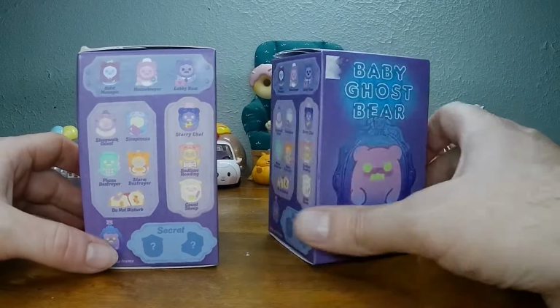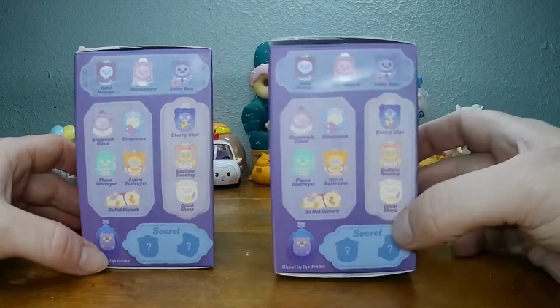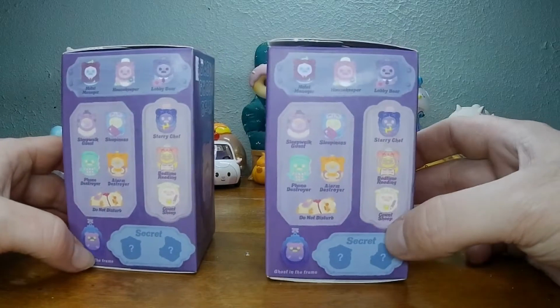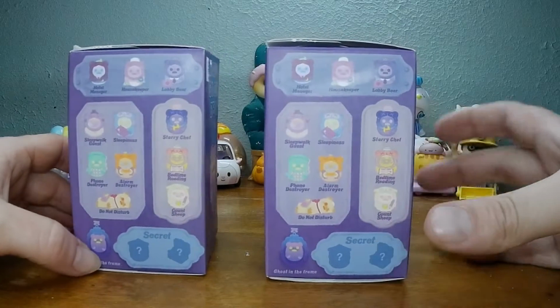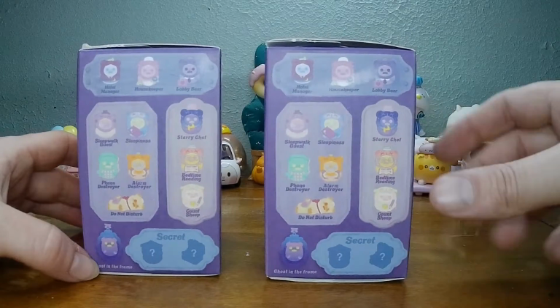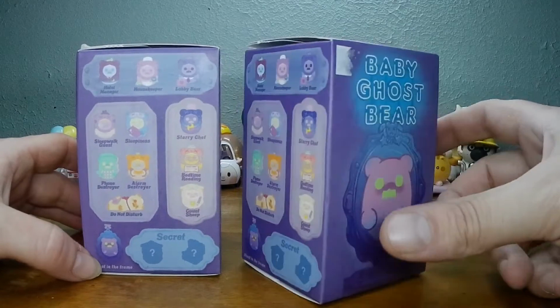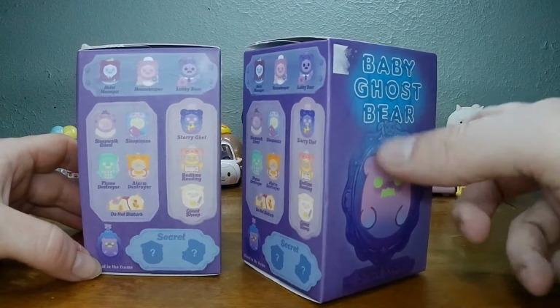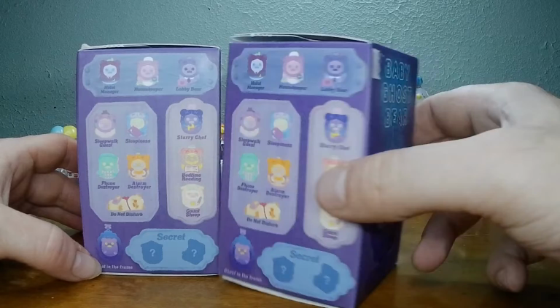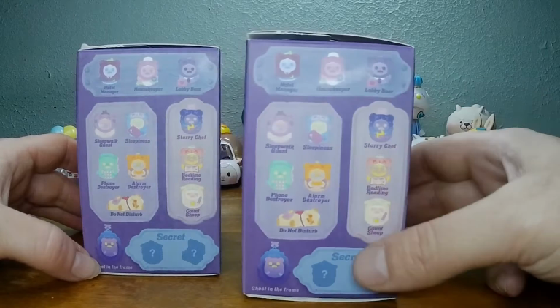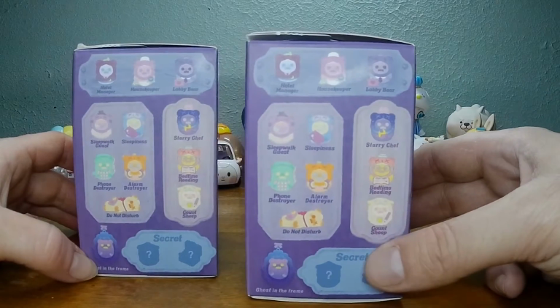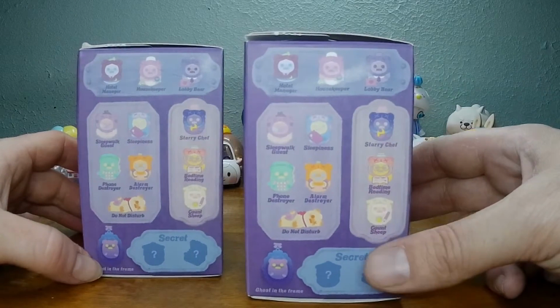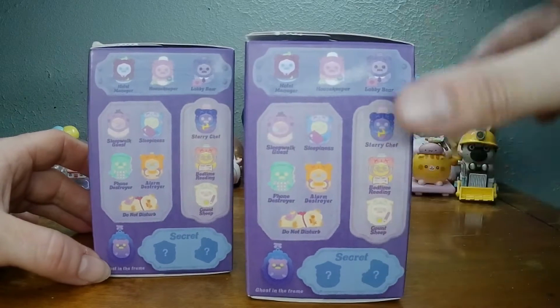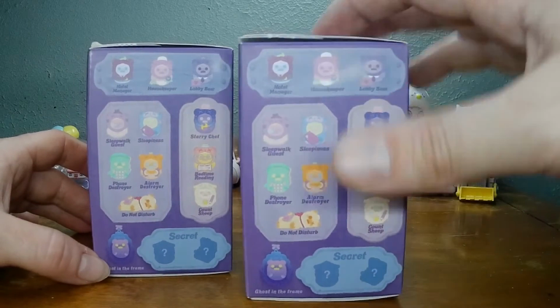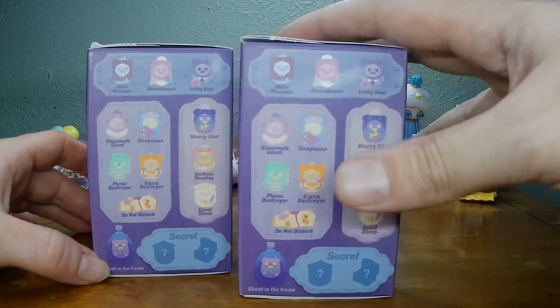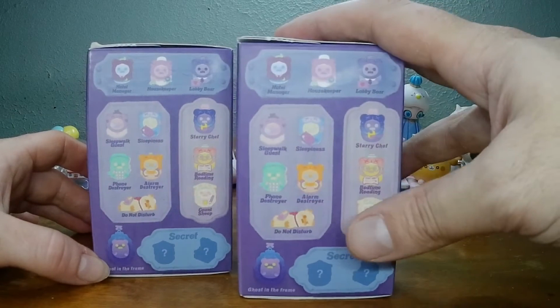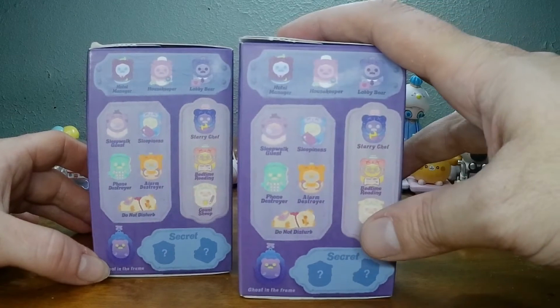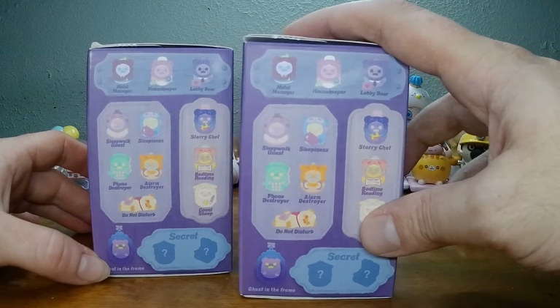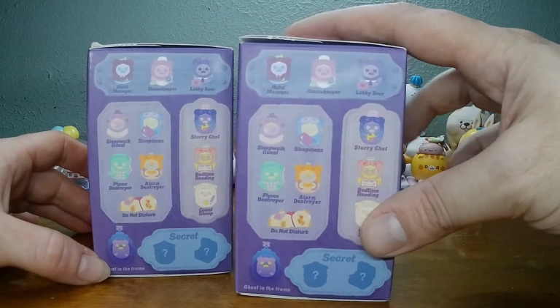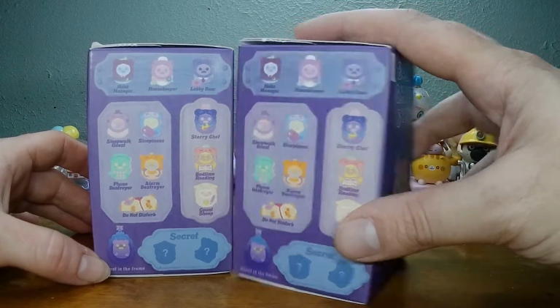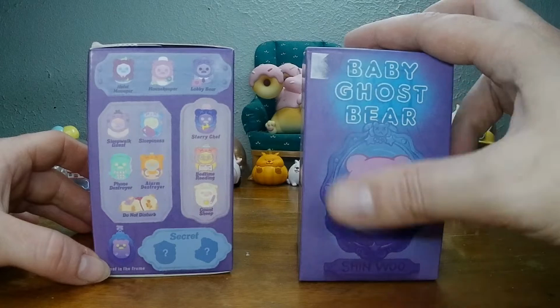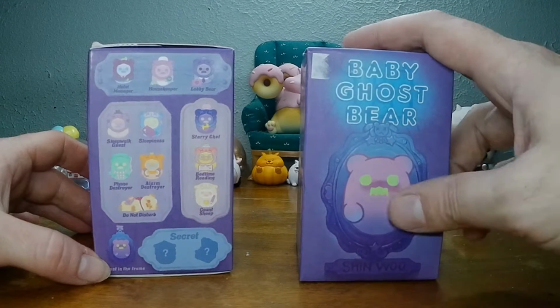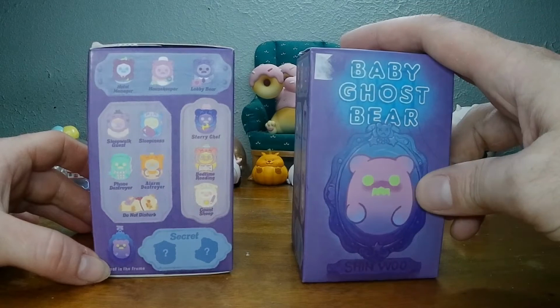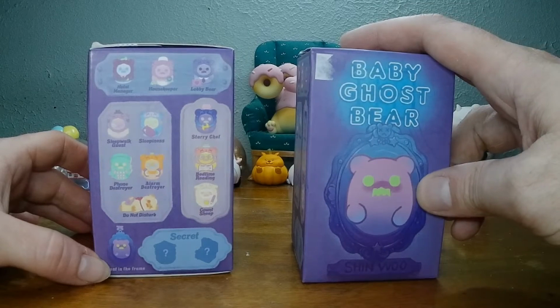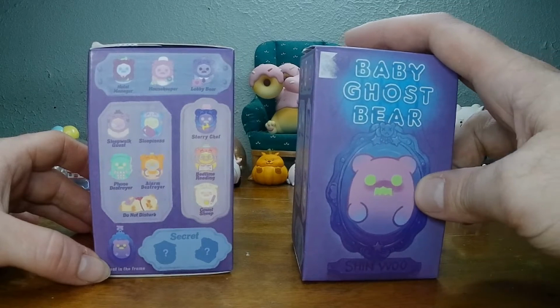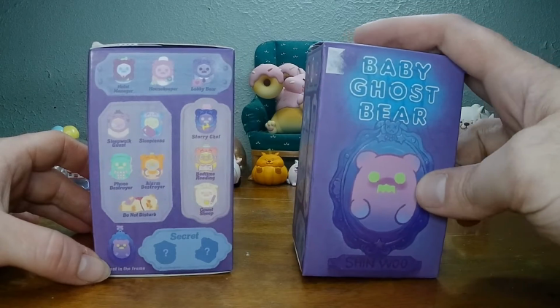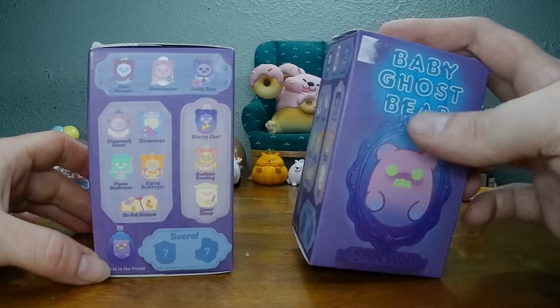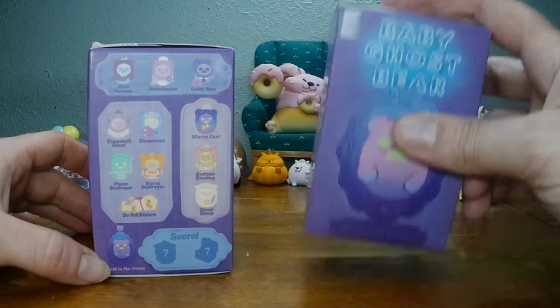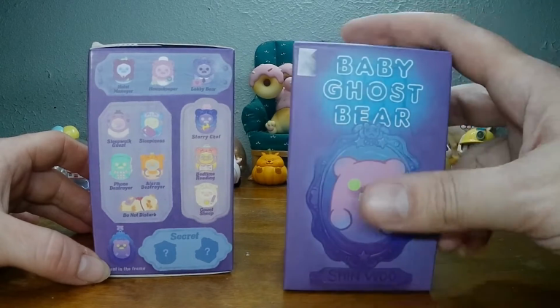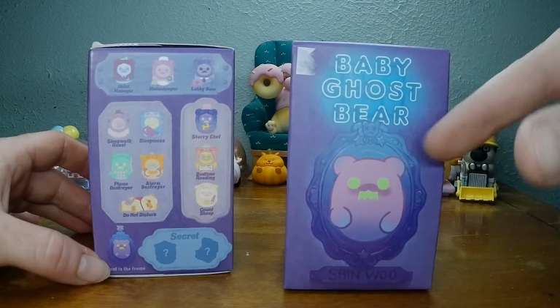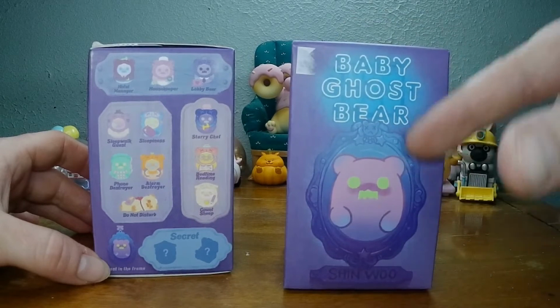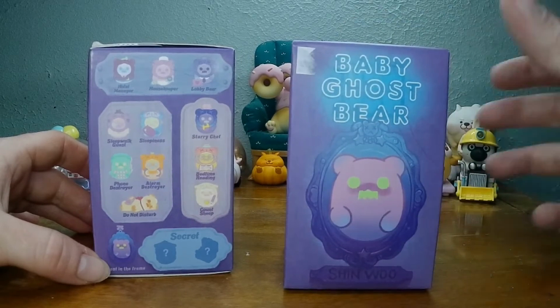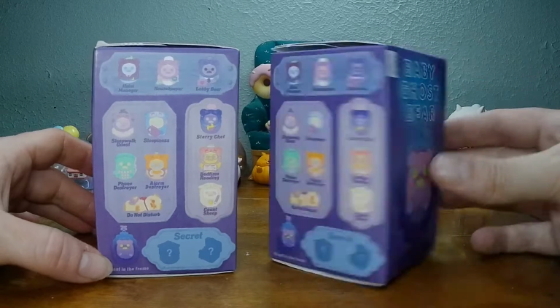Me and Kayla have quite the collection of the Baby Ghost Bears. And for the next case for the Sunday special, we got the latest one. It doesn't come until August, but we're going to be opening a lot of these here.